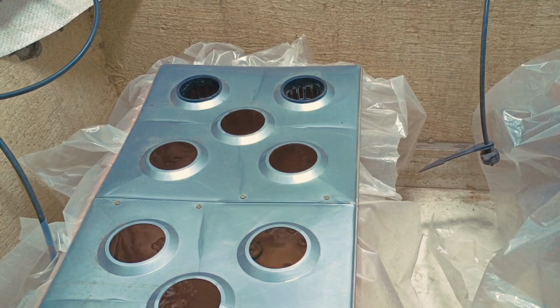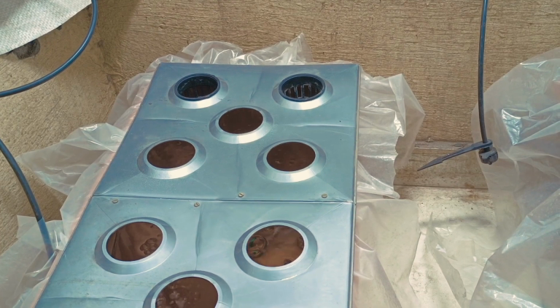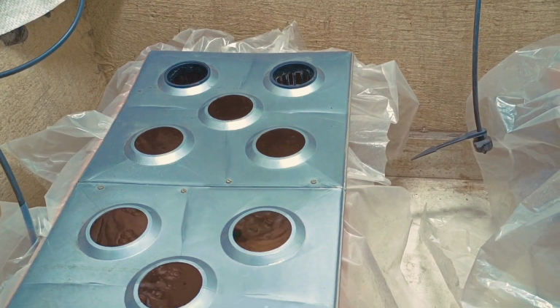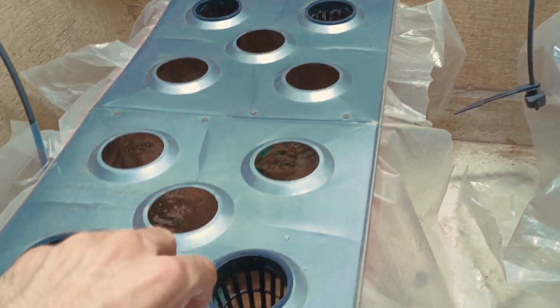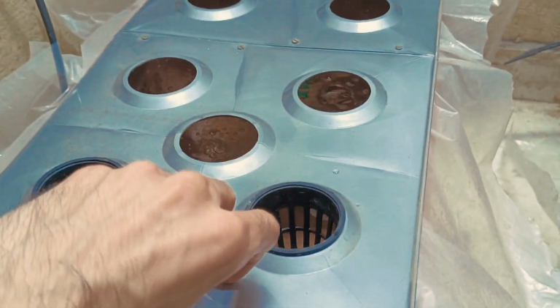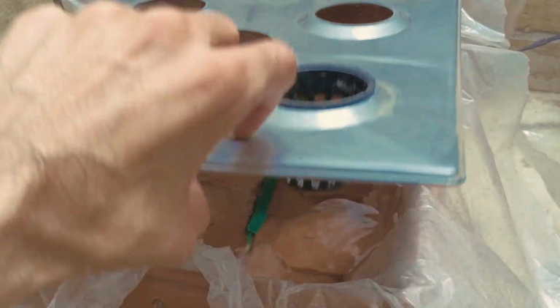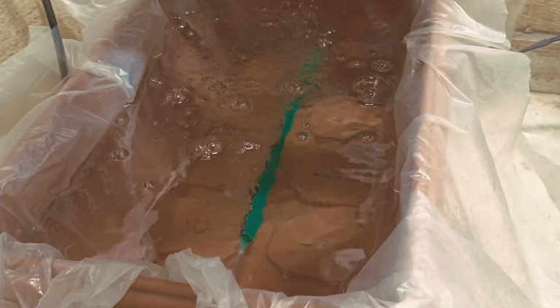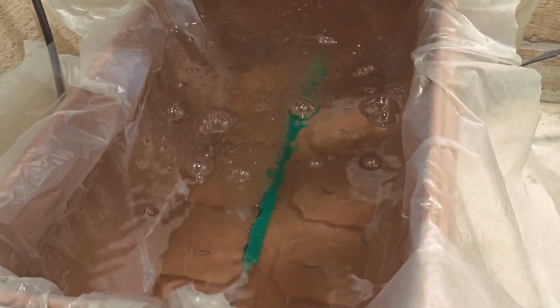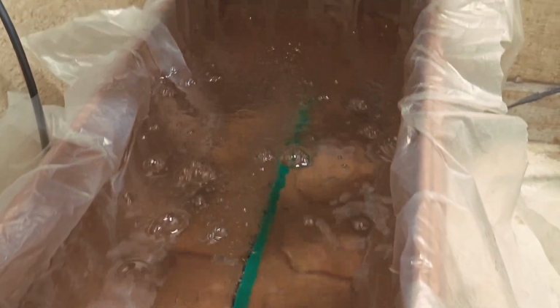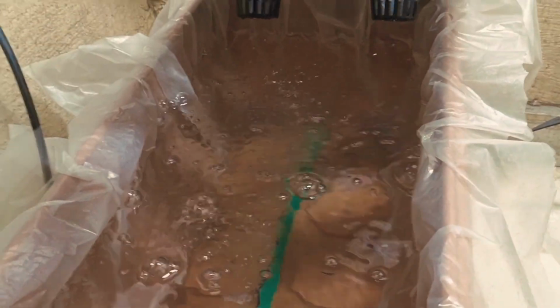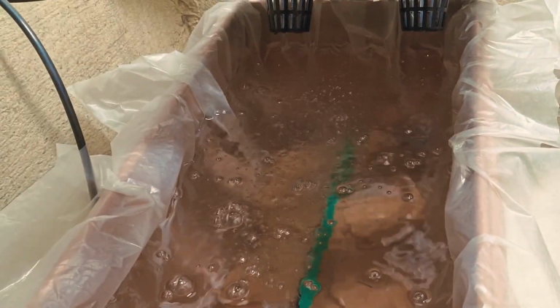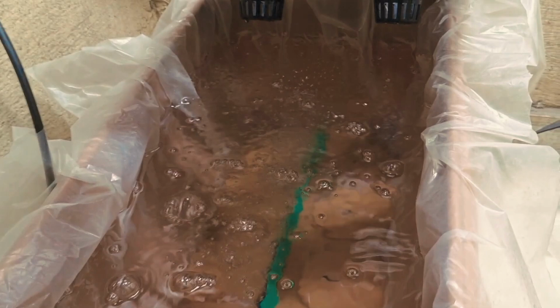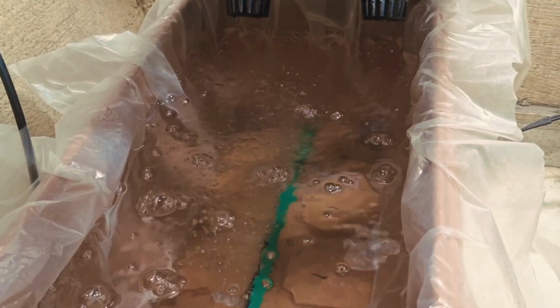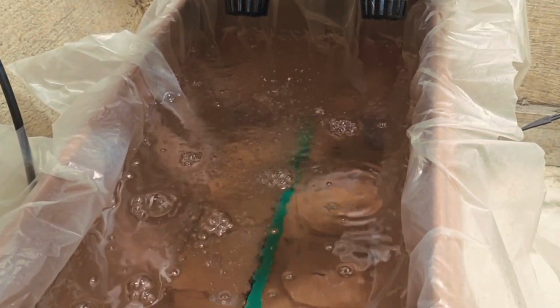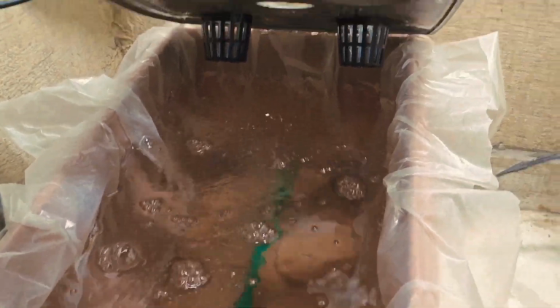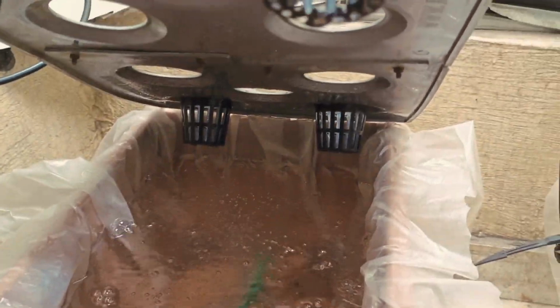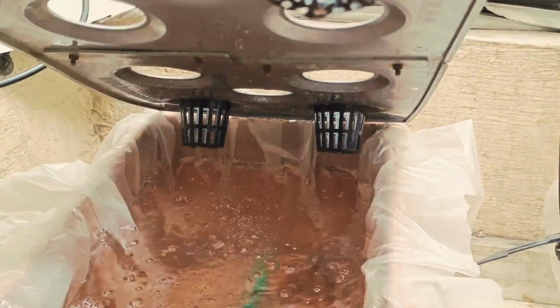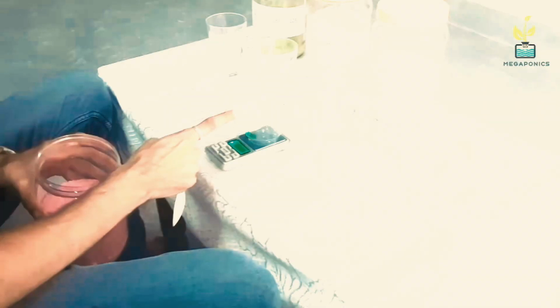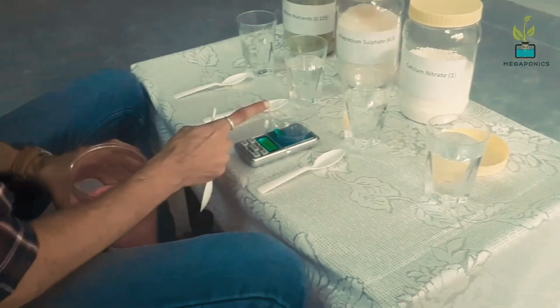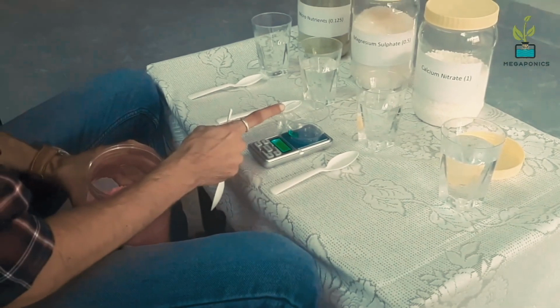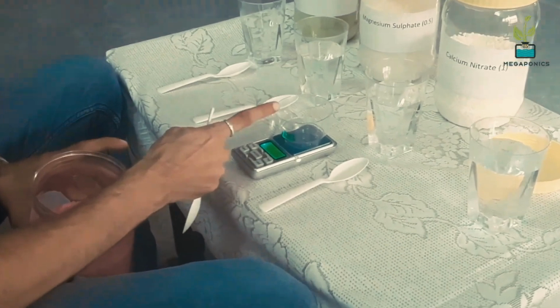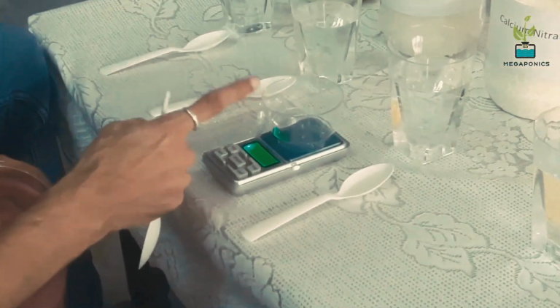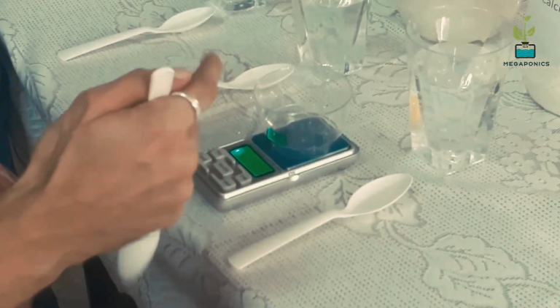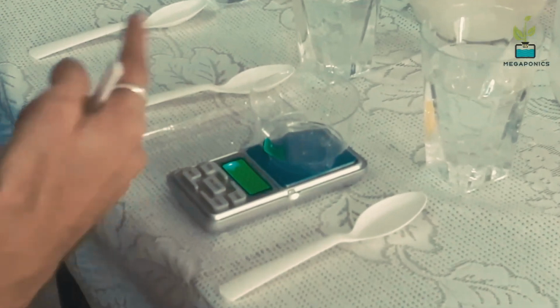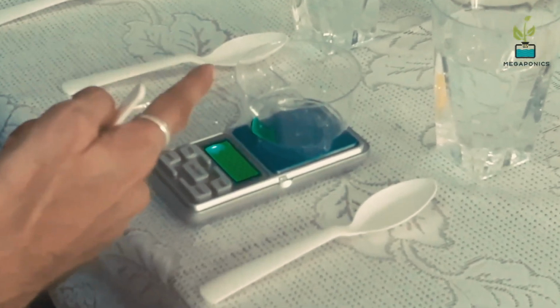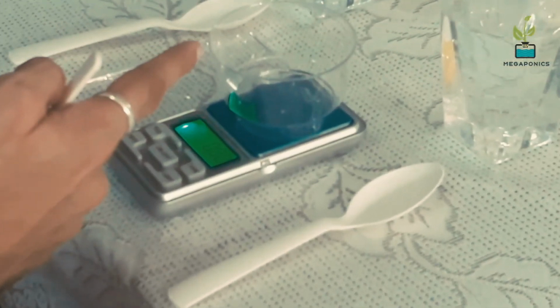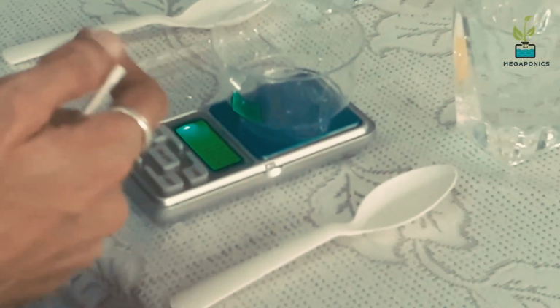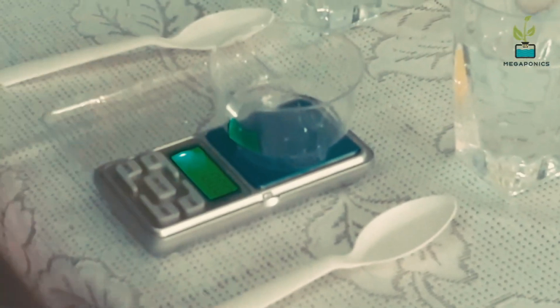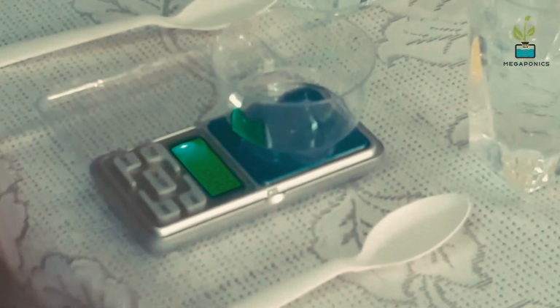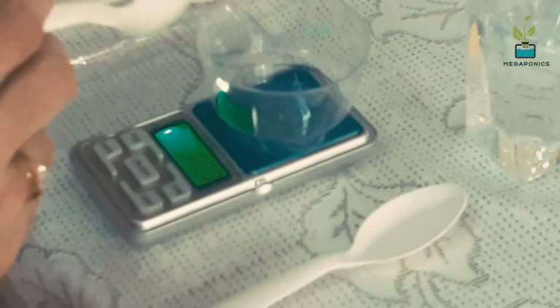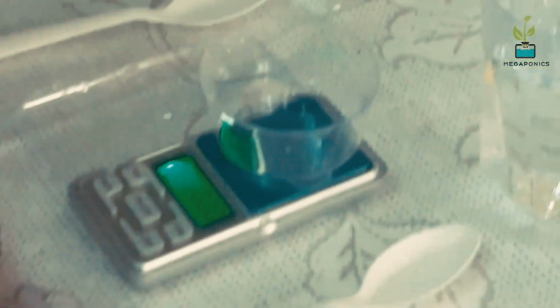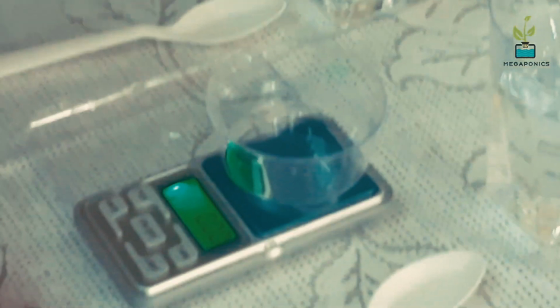We will make a nutrient solution for a 12-liter tank capacity. This will be for tomatoes and peppers to transition them to the blooming stage. Before you start weighing your nutrients, make sure you calibrate your weighing scale — I have already calibrated mine.